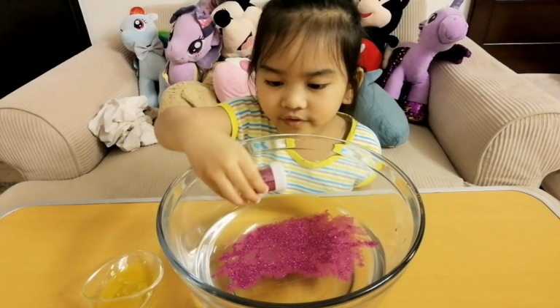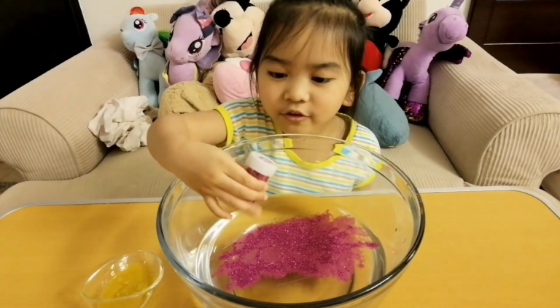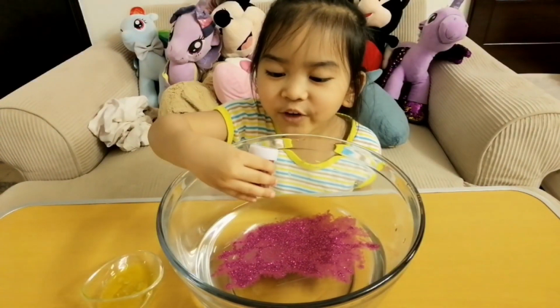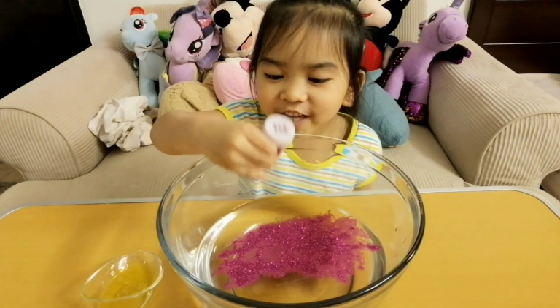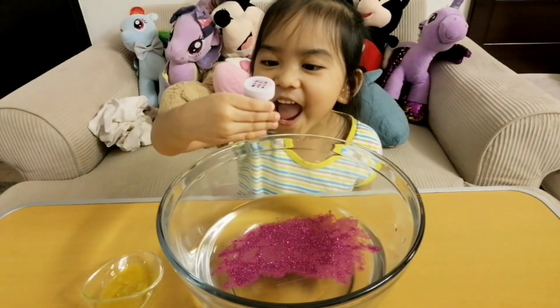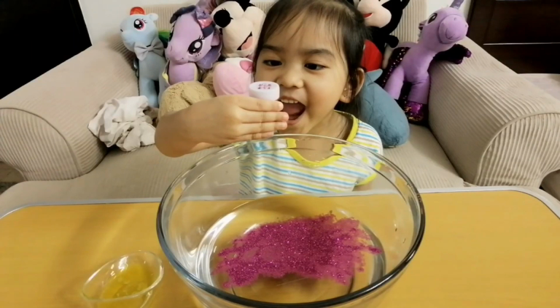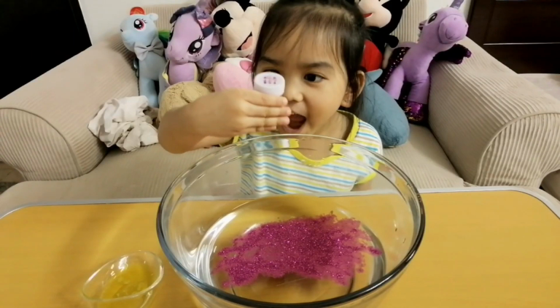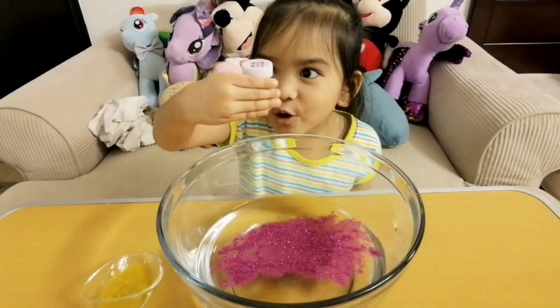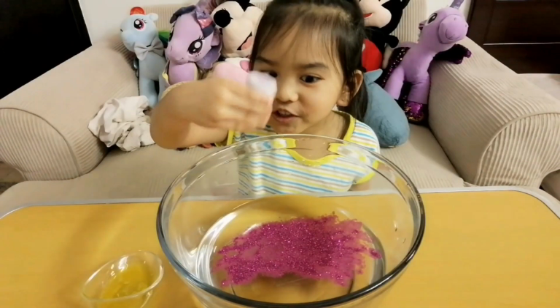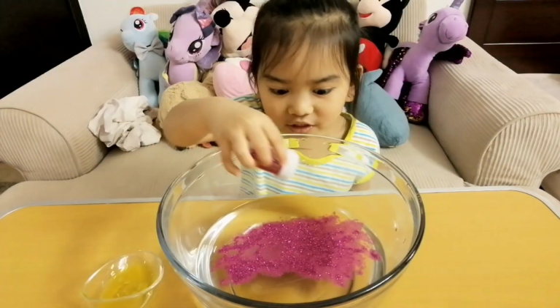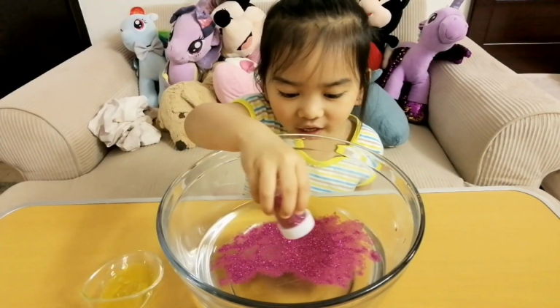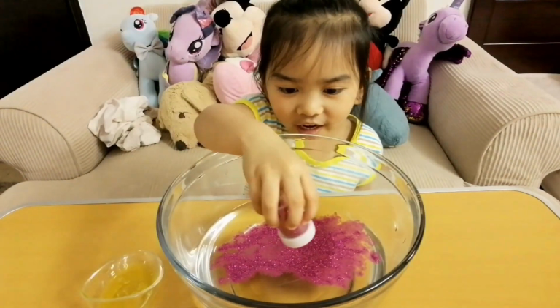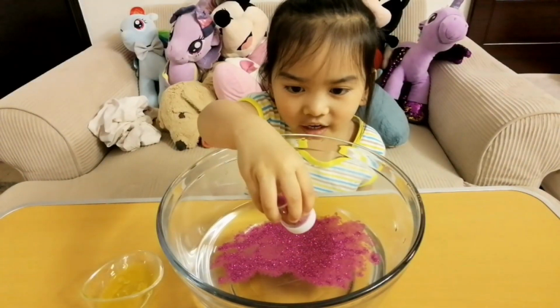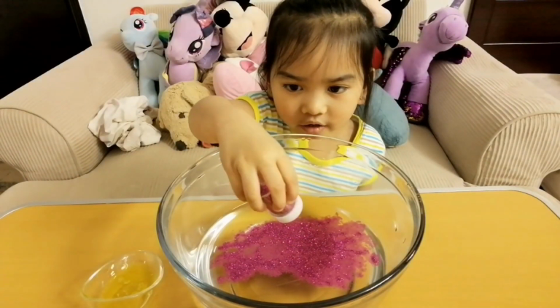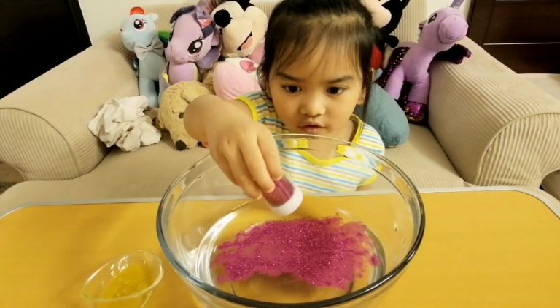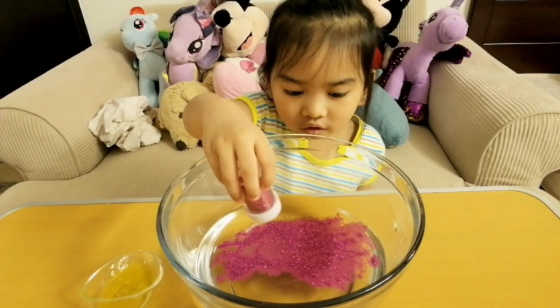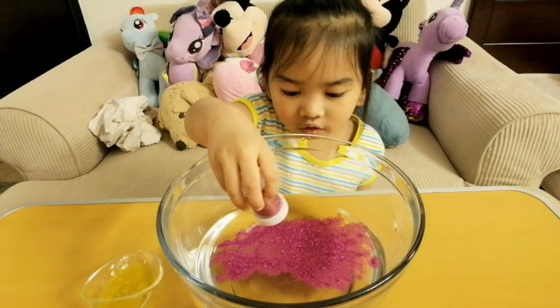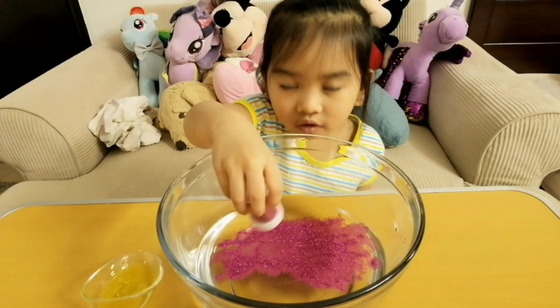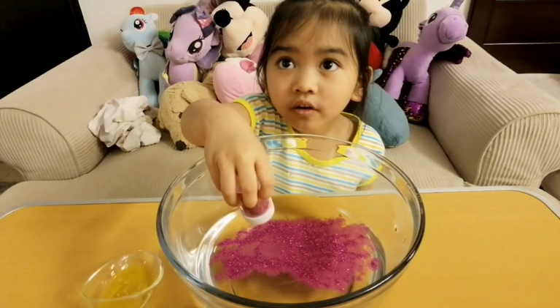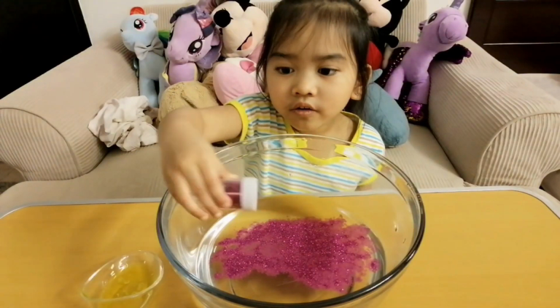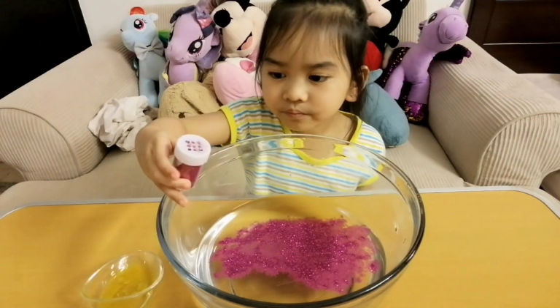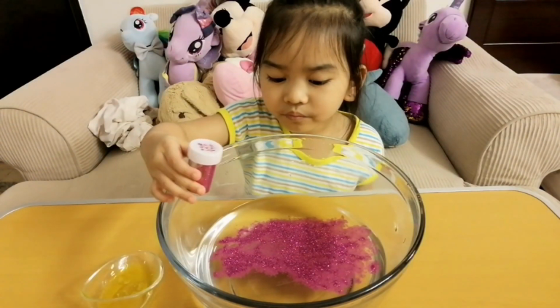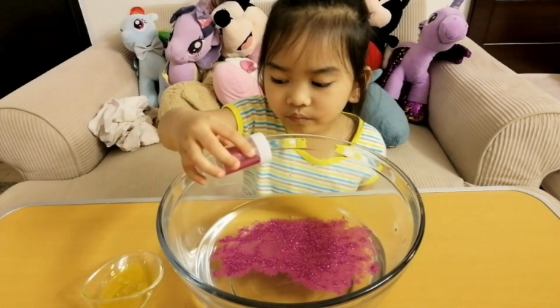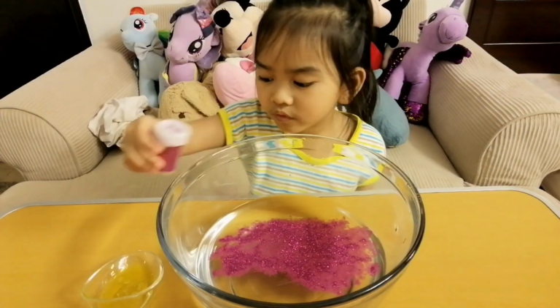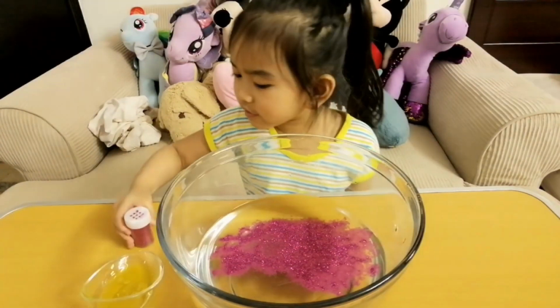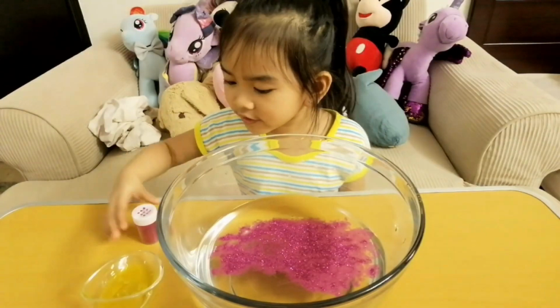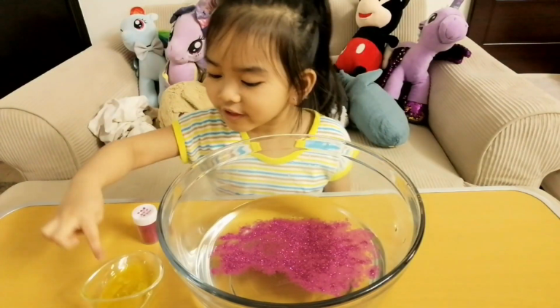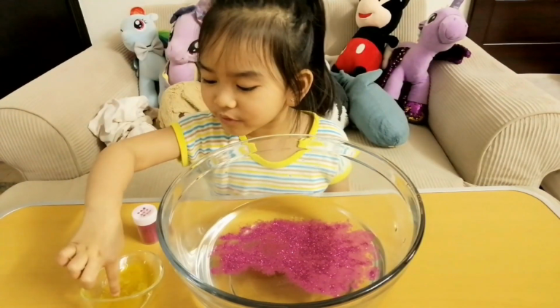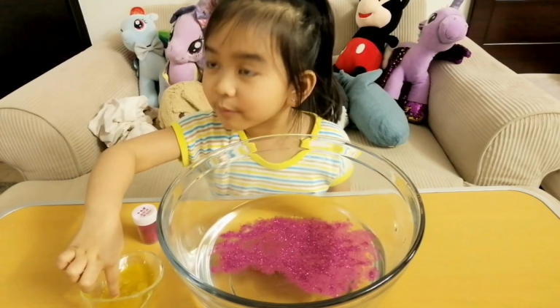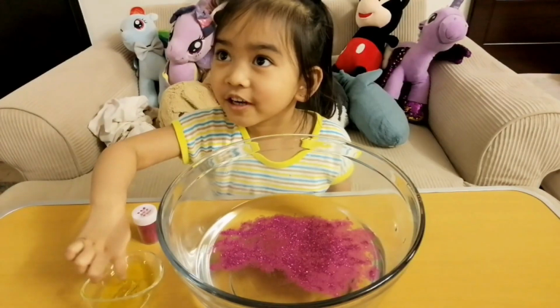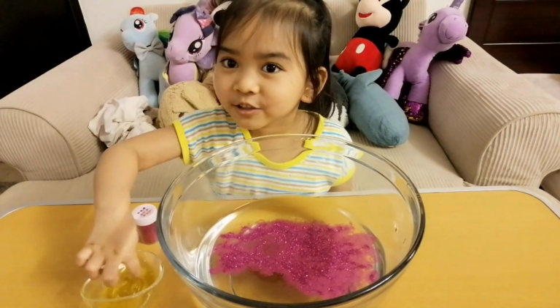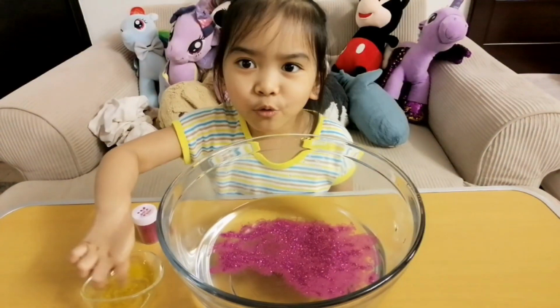We're going to finish it! Okay, let's put some banana soap.